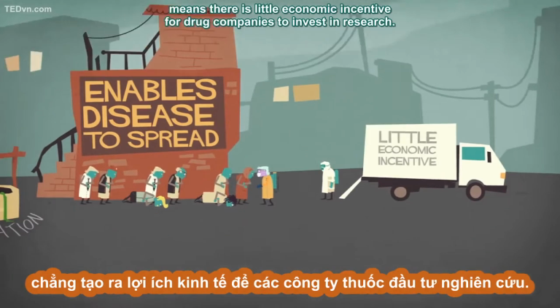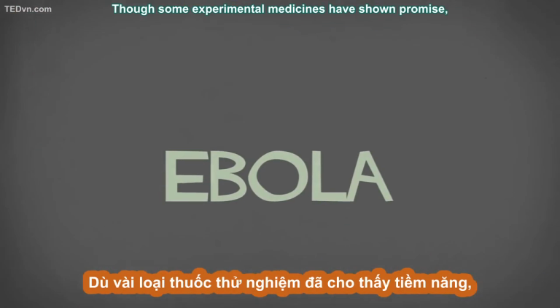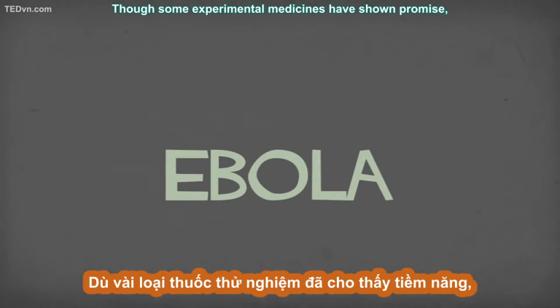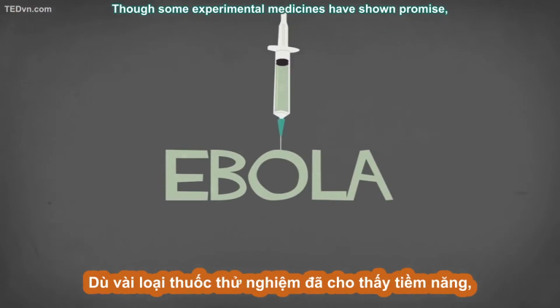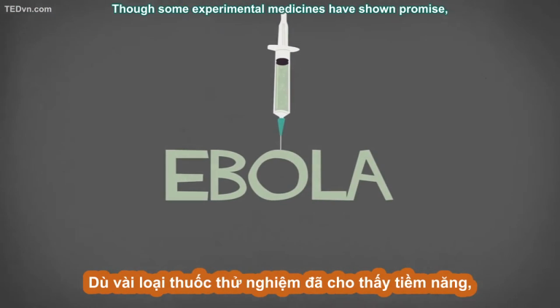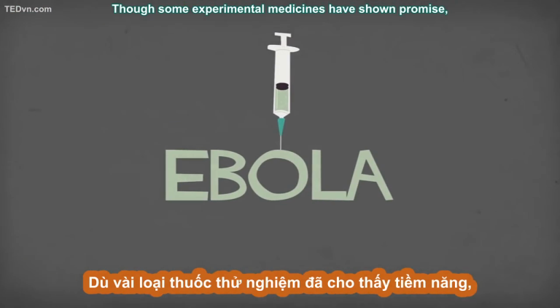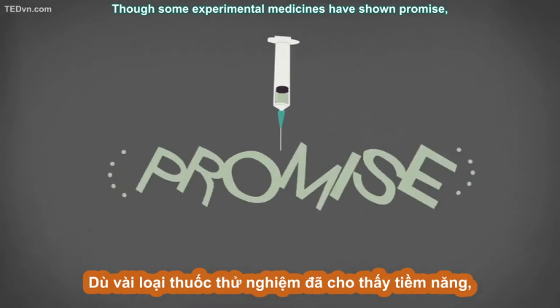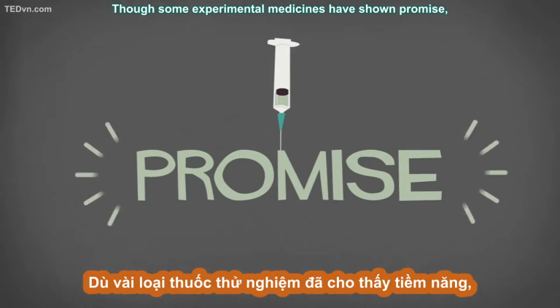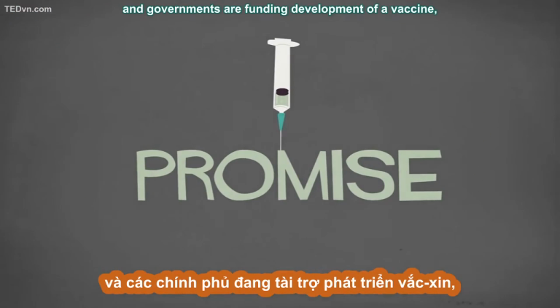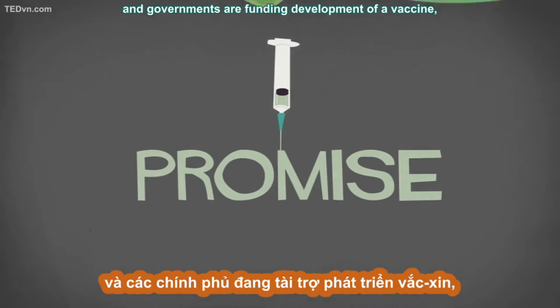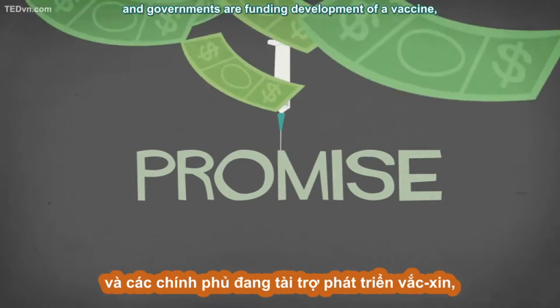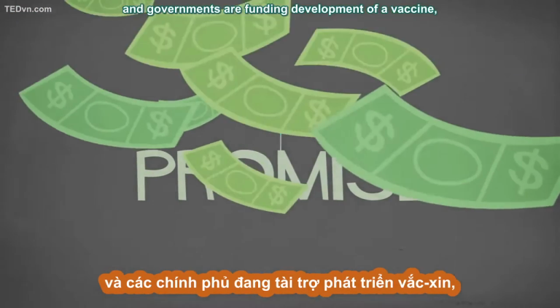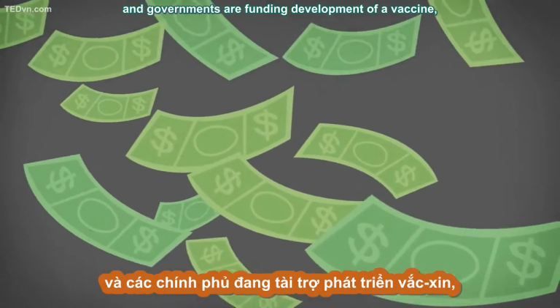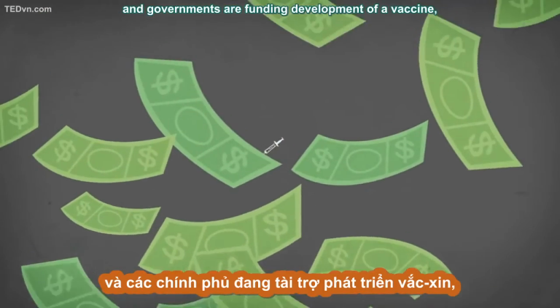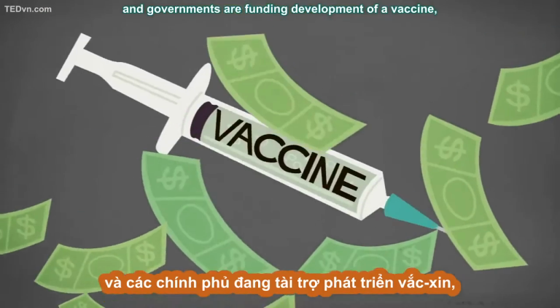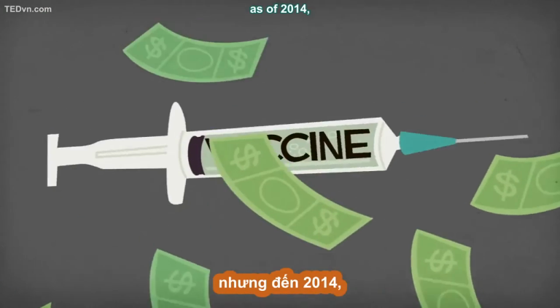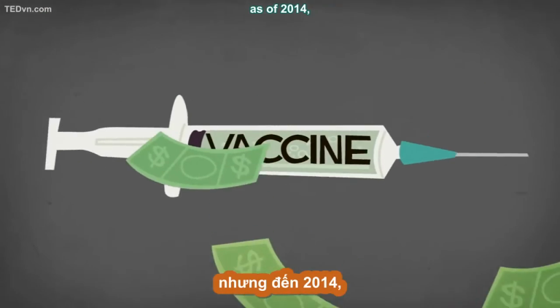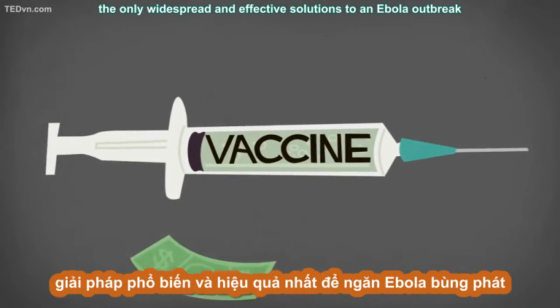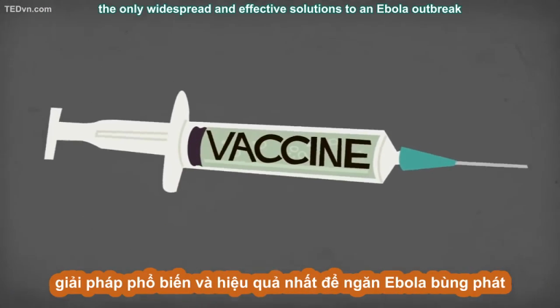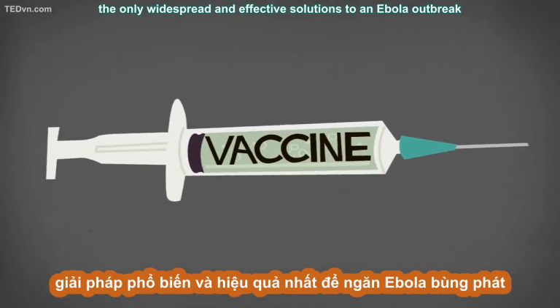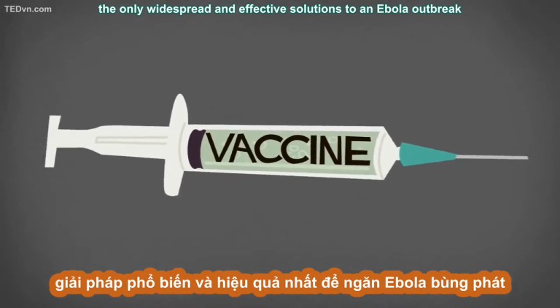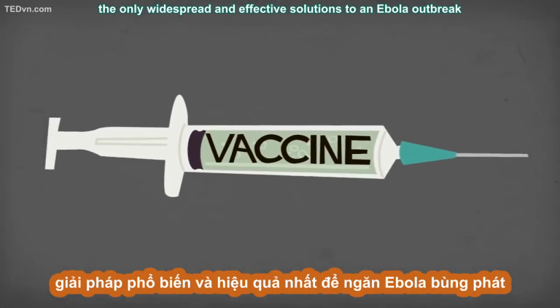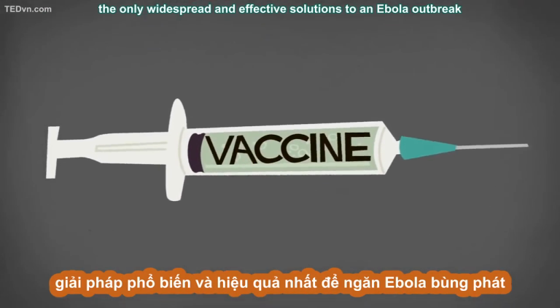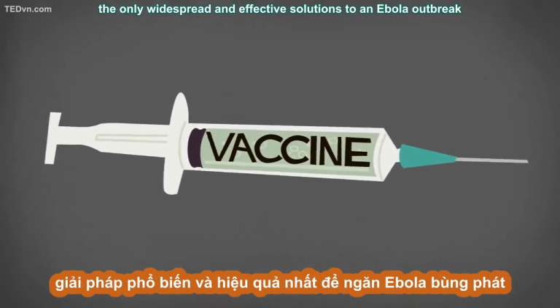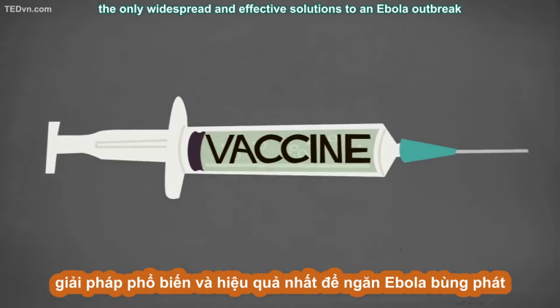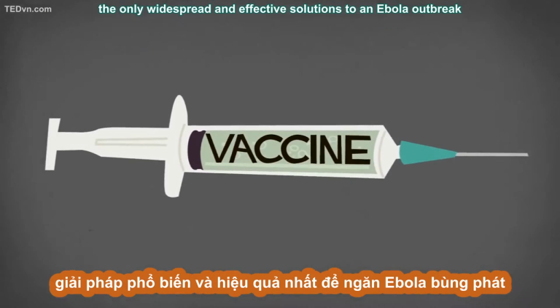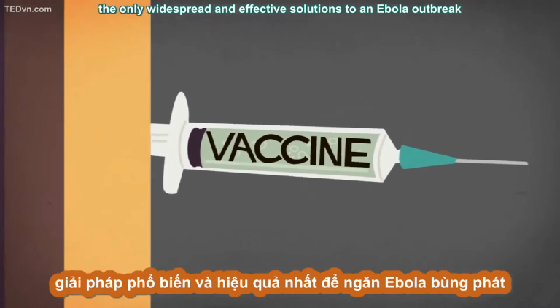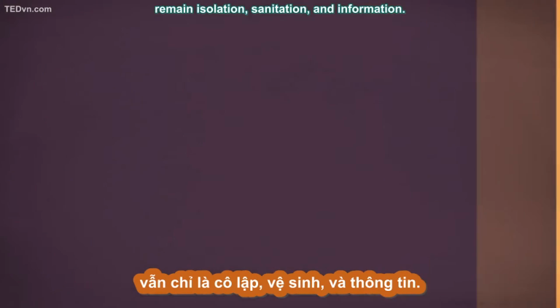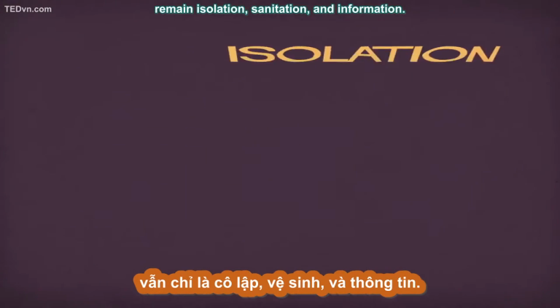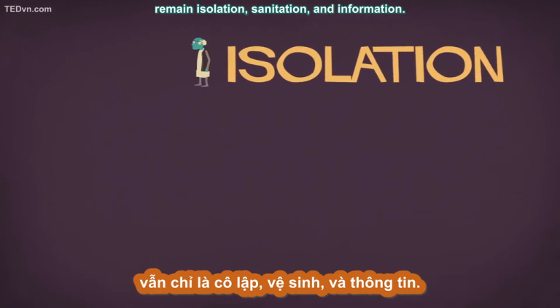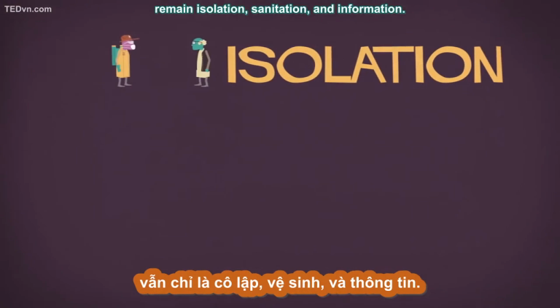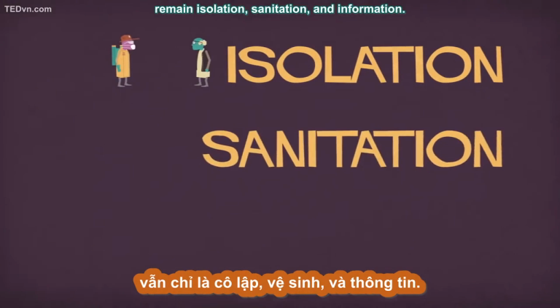Though some experimental medicines have shown promise, and governments are funding development of a vaccine, as of 2014, the only widespread and effective solutions to an Ebola outbreak remain isolation, sanitation, and information.